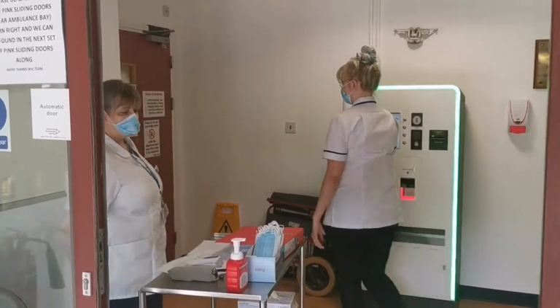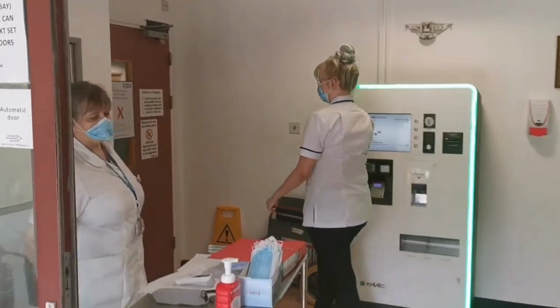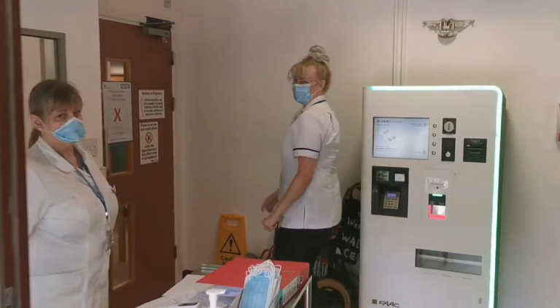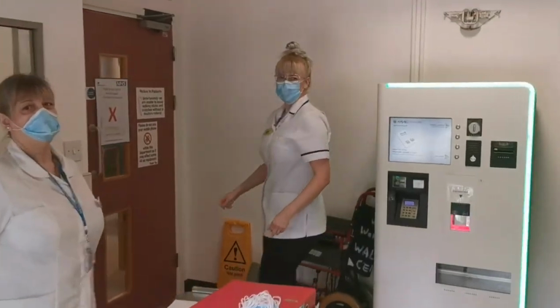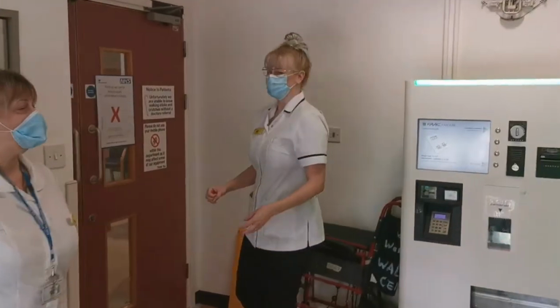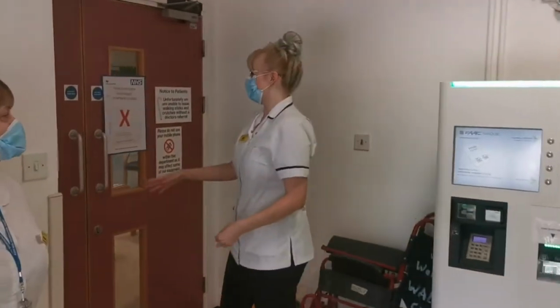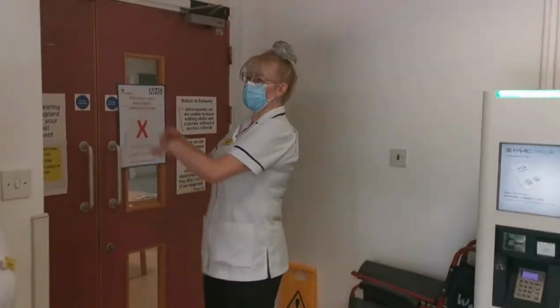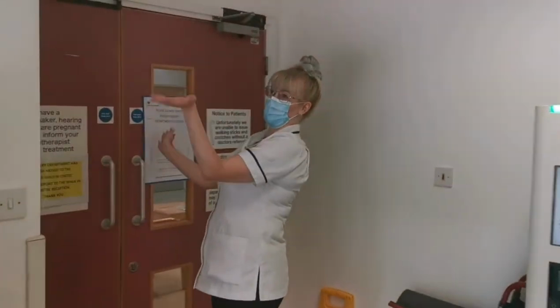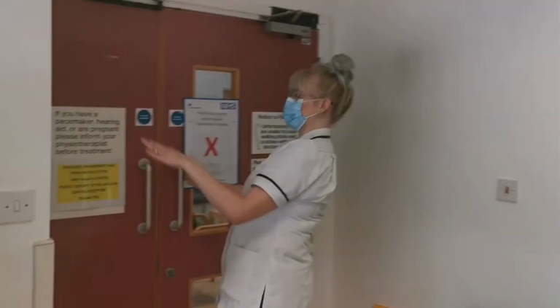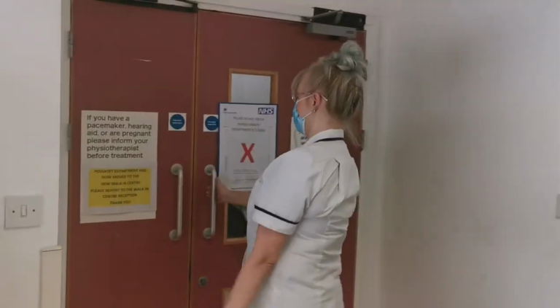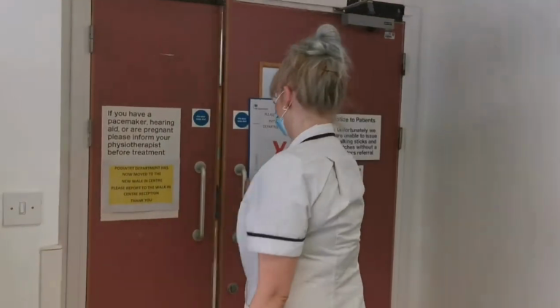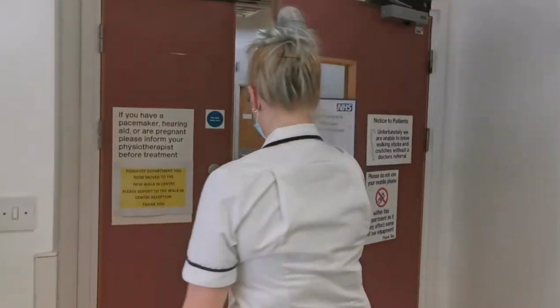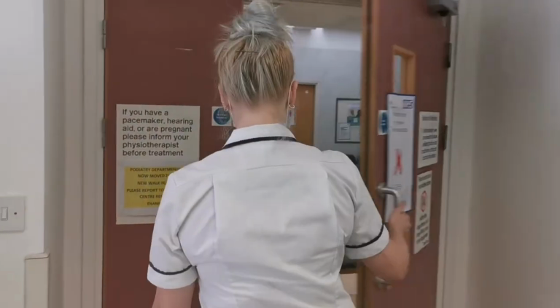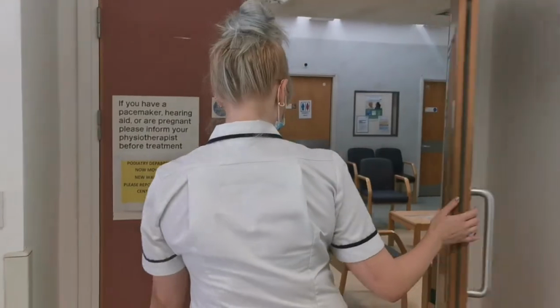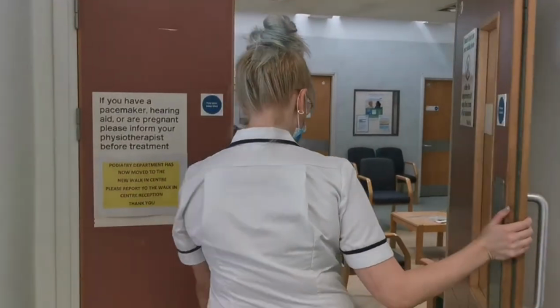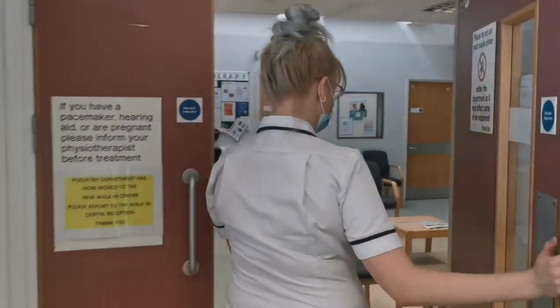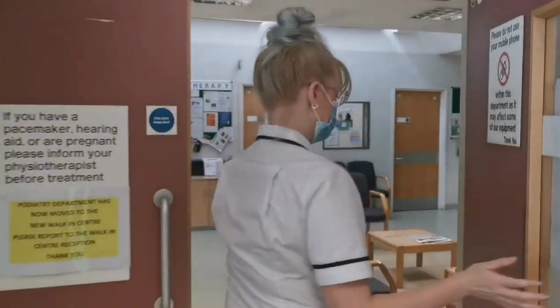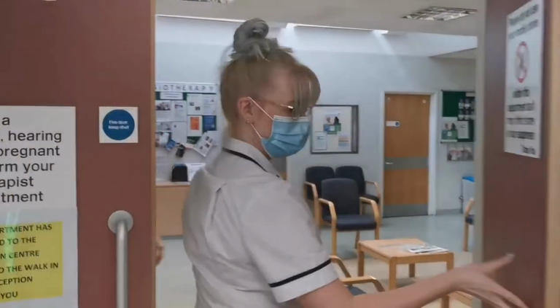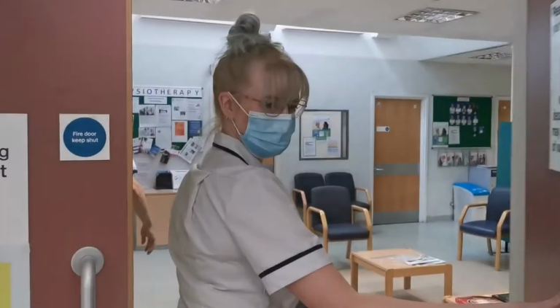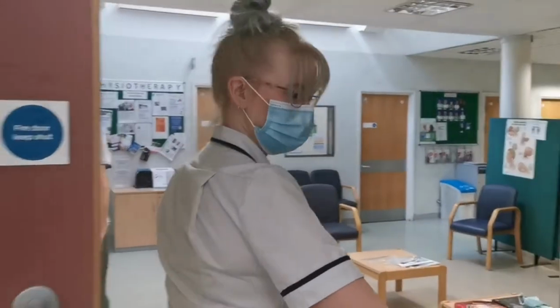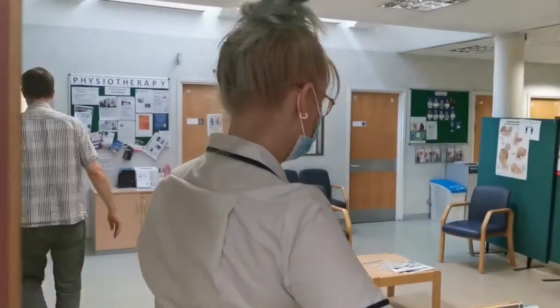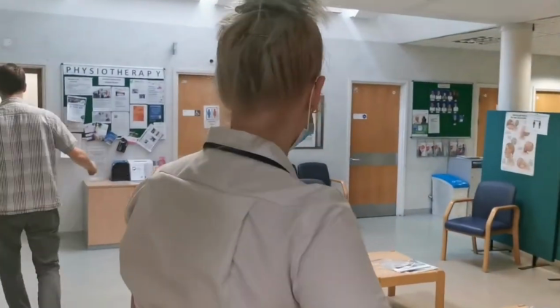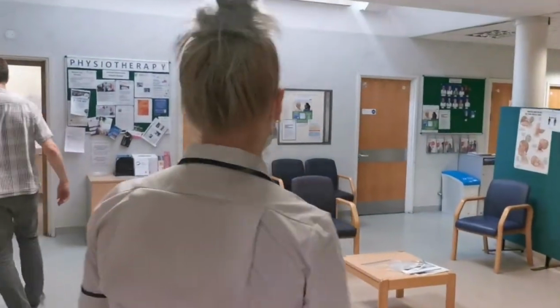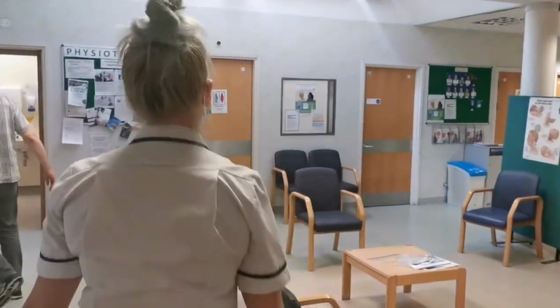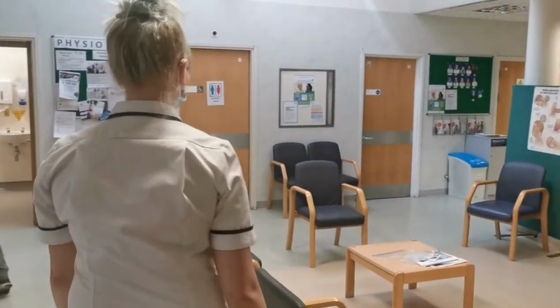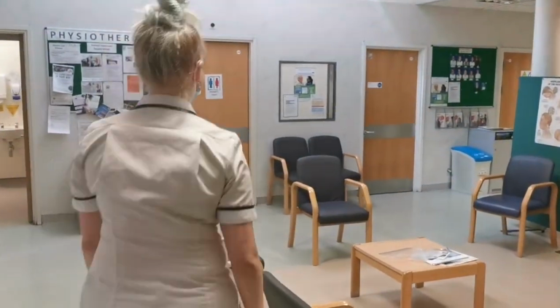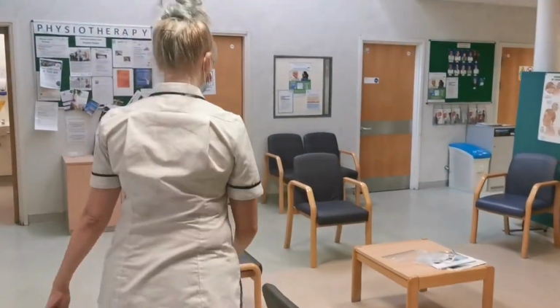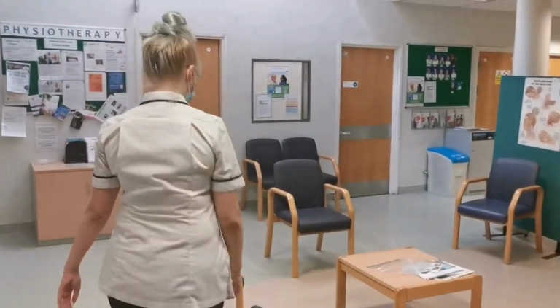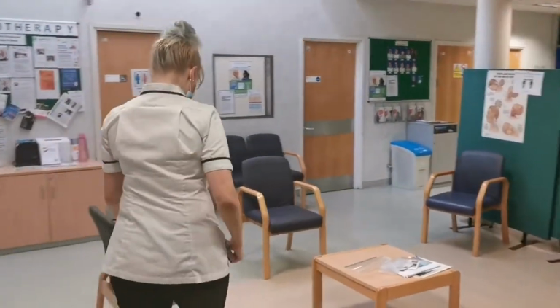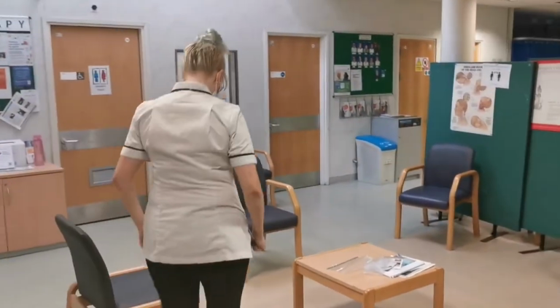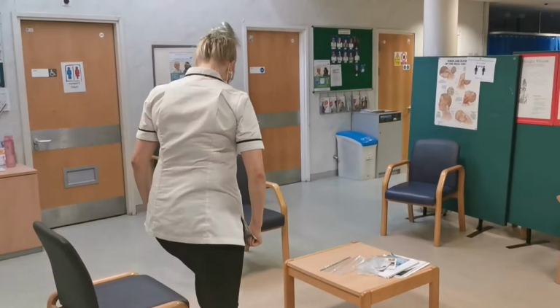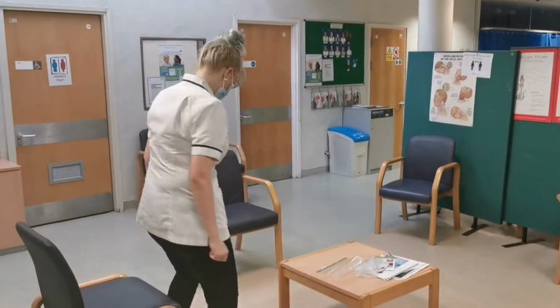Please make sure to arrive 5-10 minutes before your appointment time. You will not be admitted if you are late, as it will disrupt the flow of patients coming in and out of the hospital.